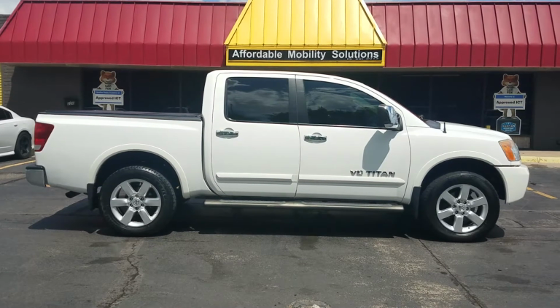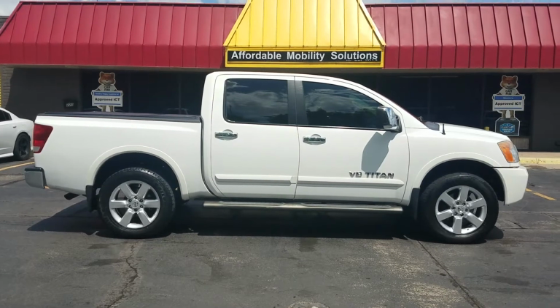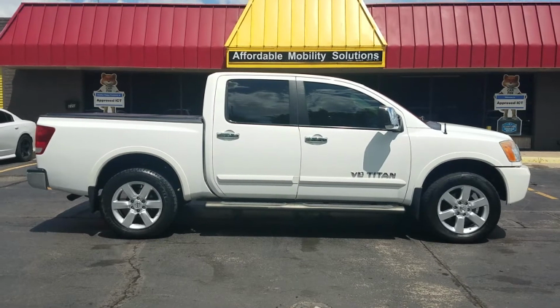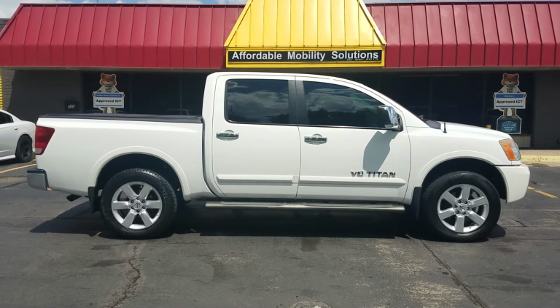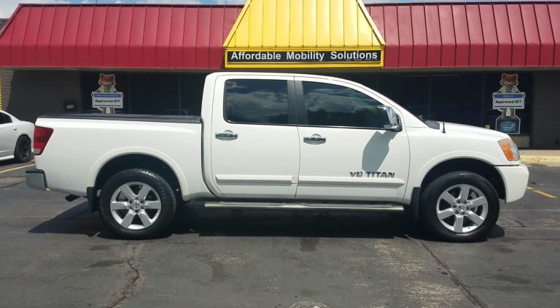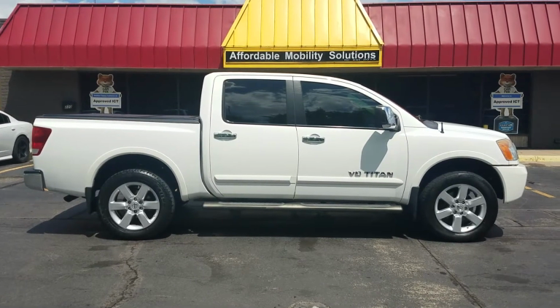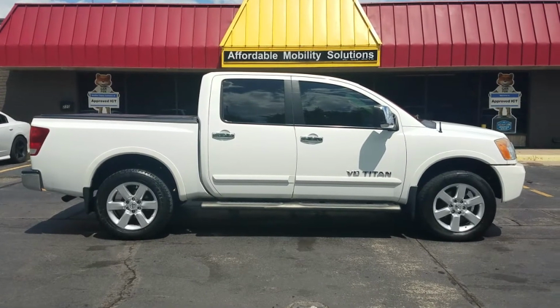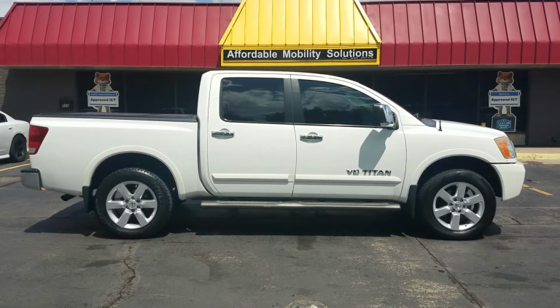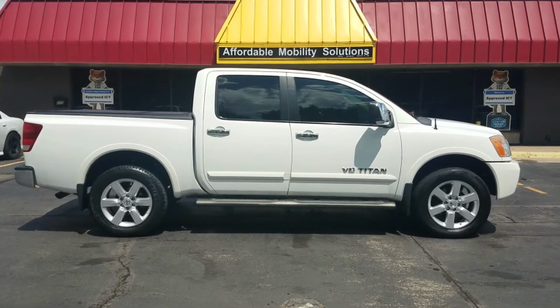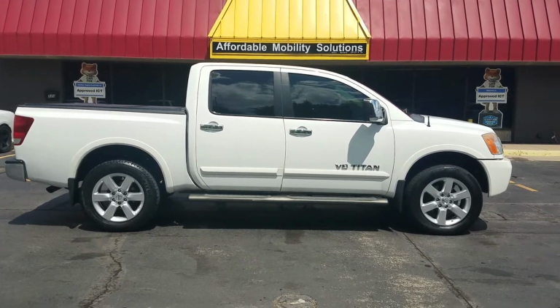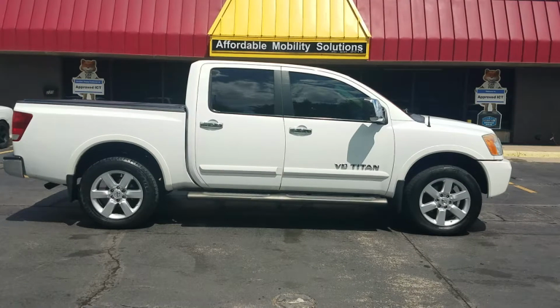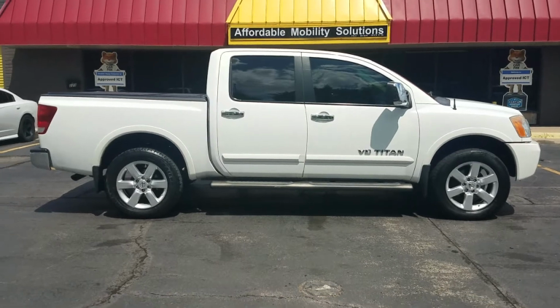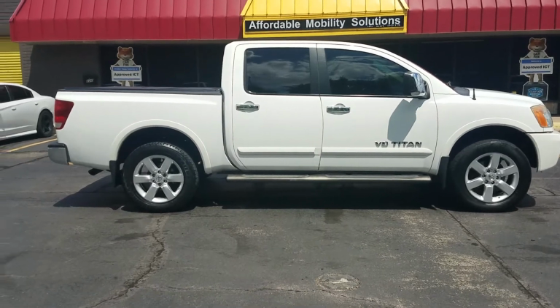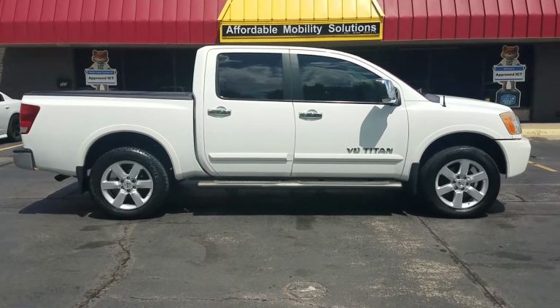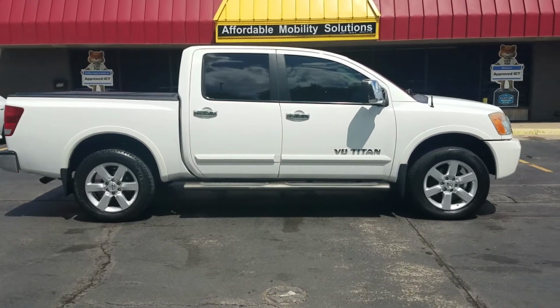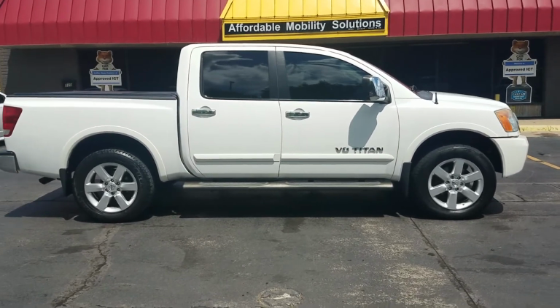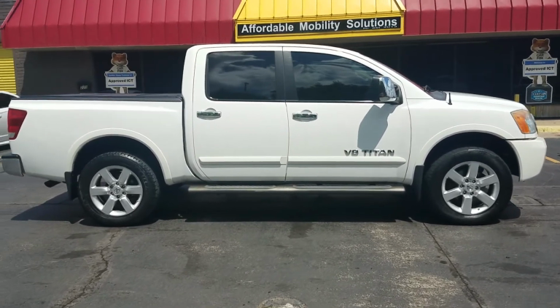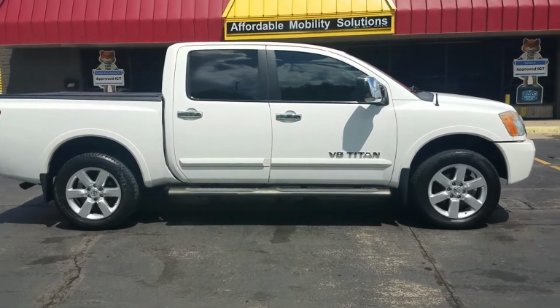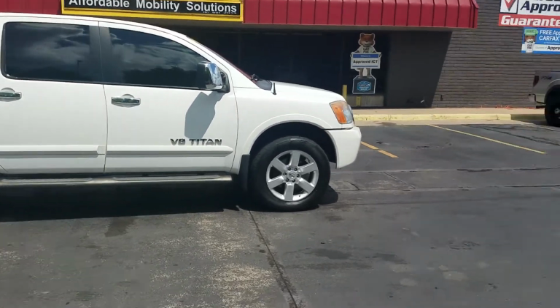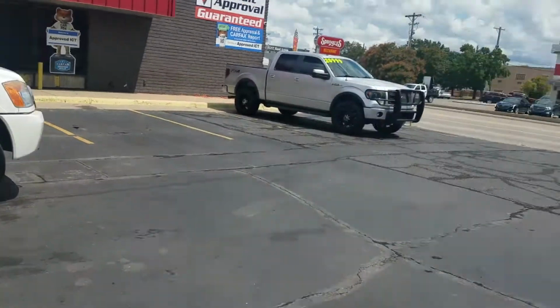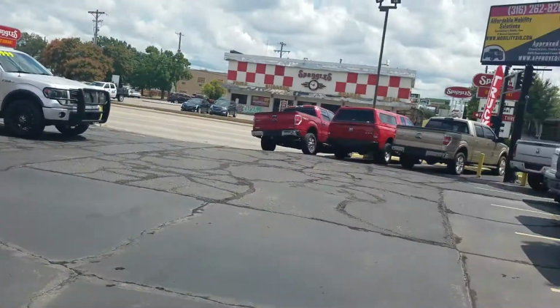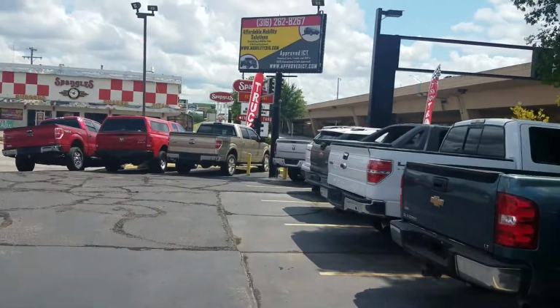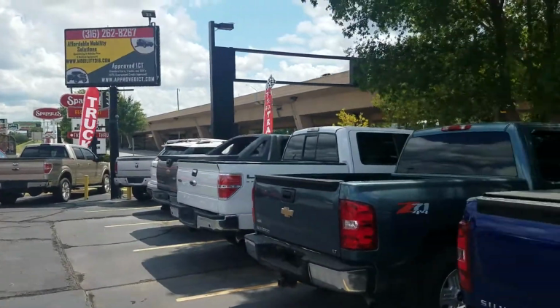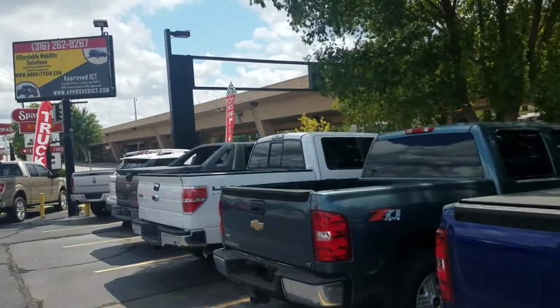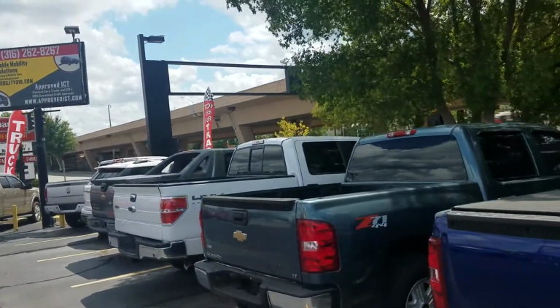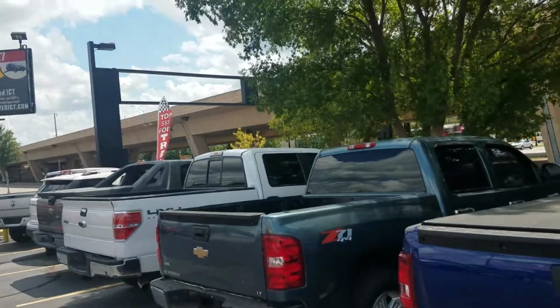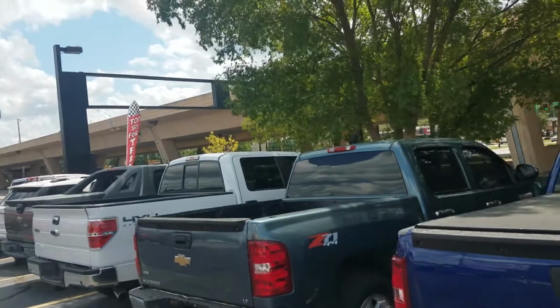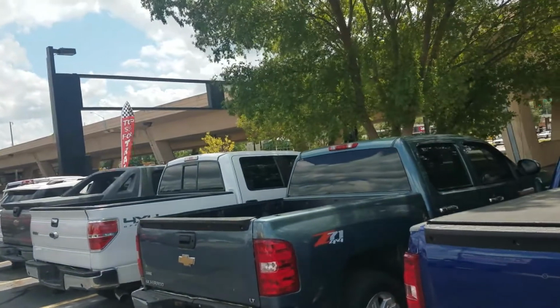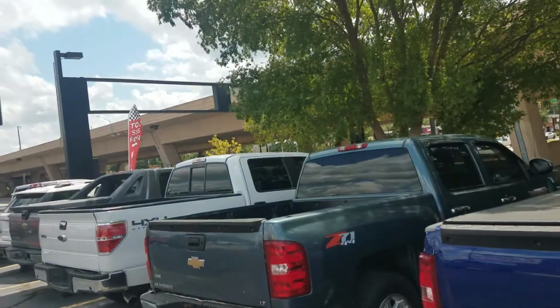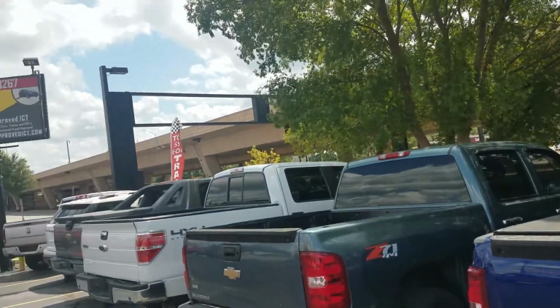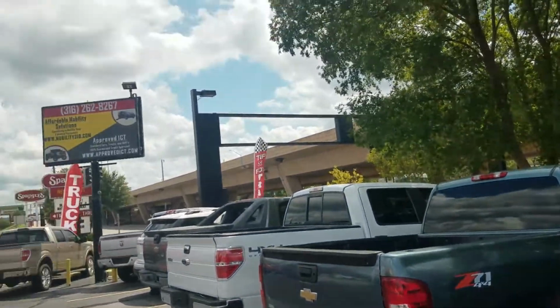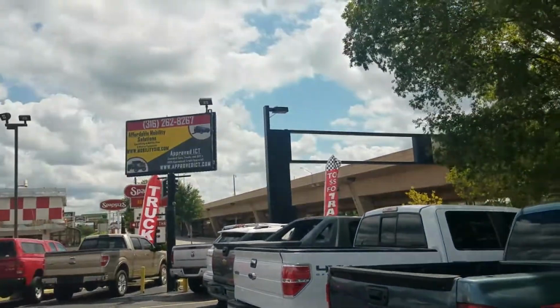Good afternoon, my name is Jeremiah with Affordable Mobility Solutions, and today I'm shooting a video of our 2012 Nissan Titan. We're at the northwest corner of Kellogg and Broadway here in Wichita — 220 East Kellogg Street.